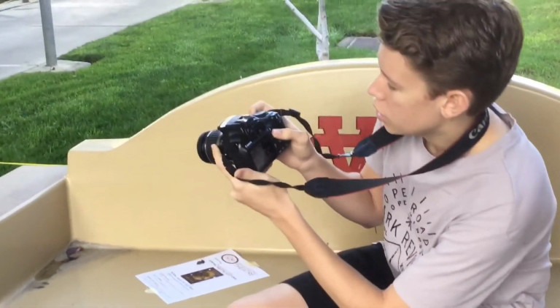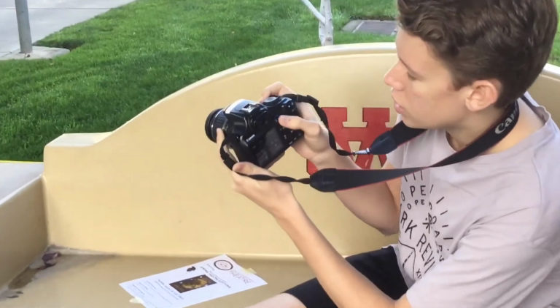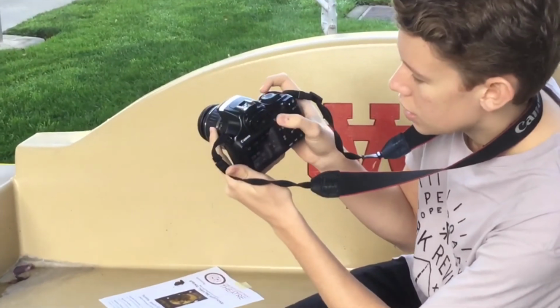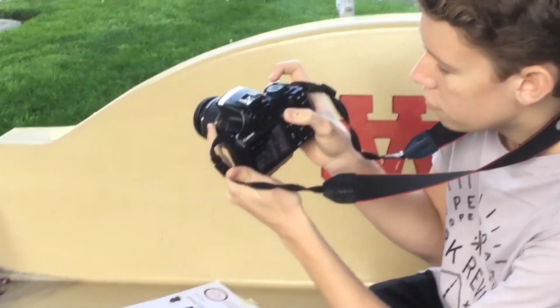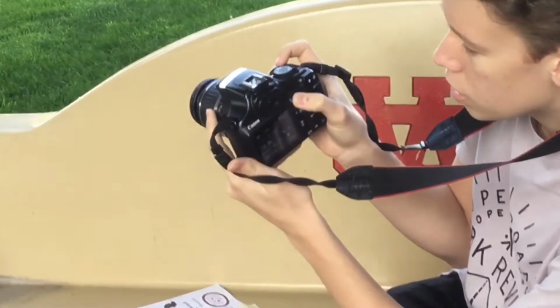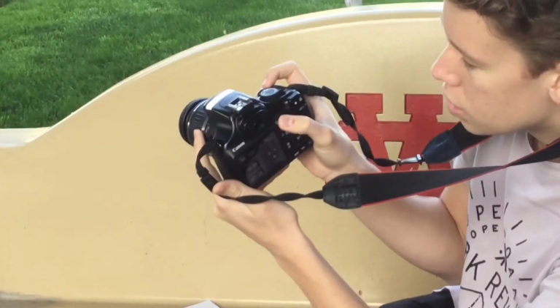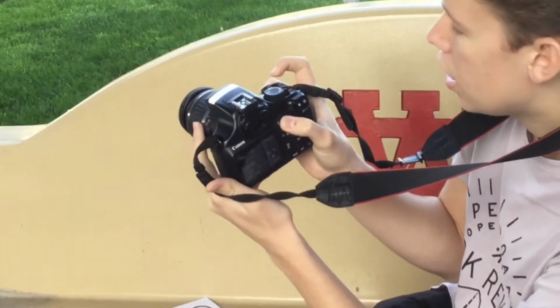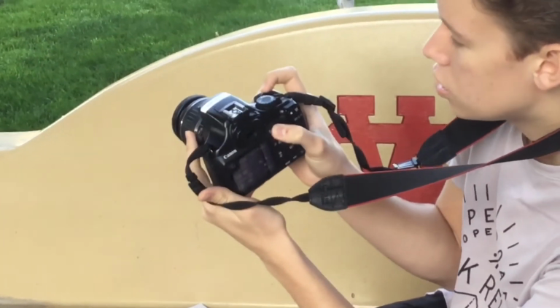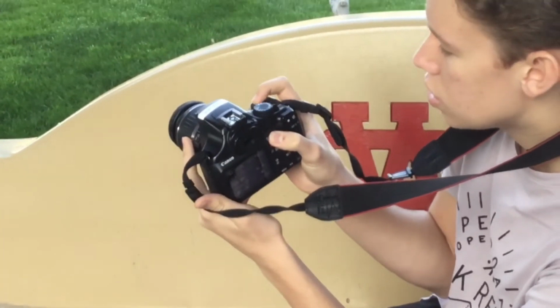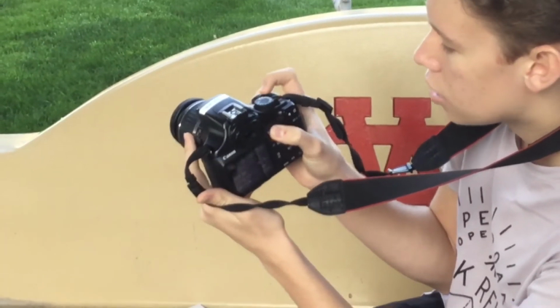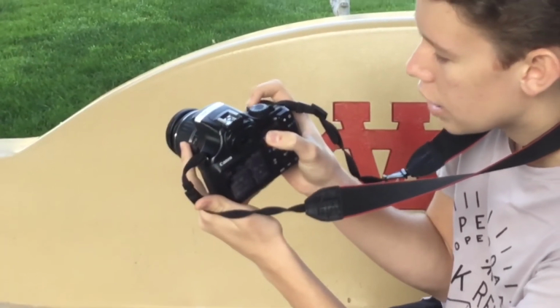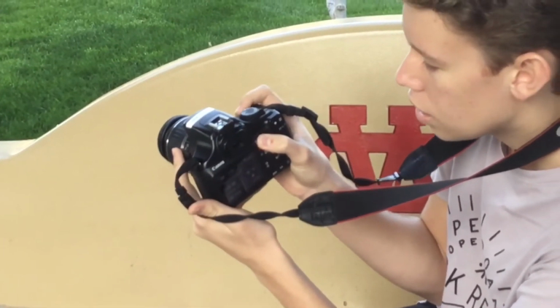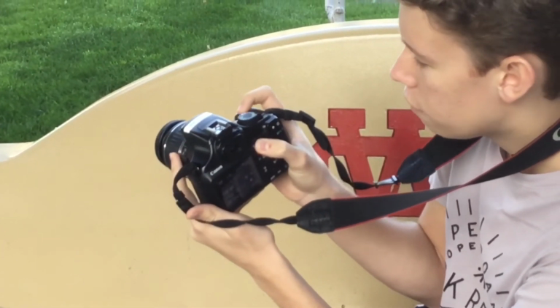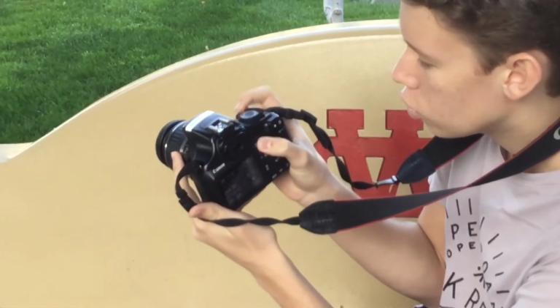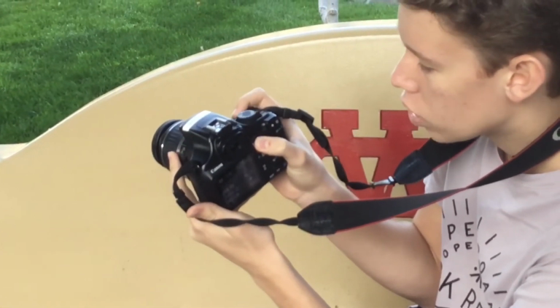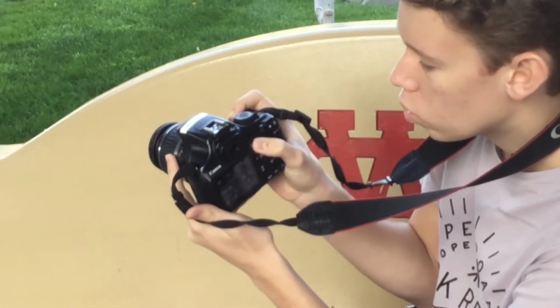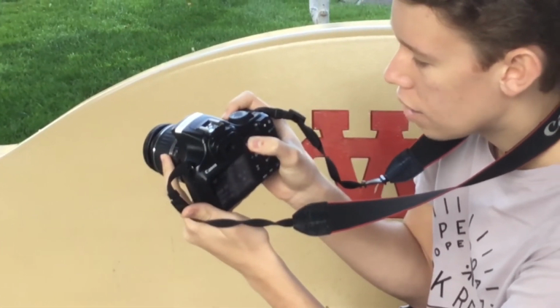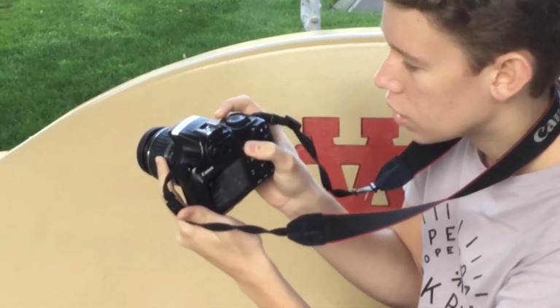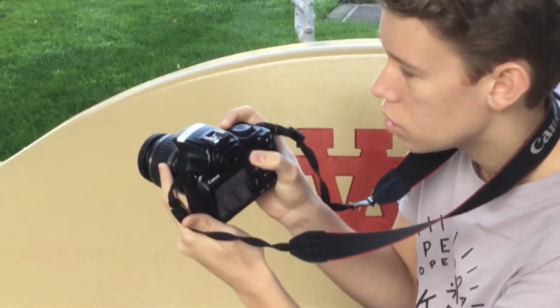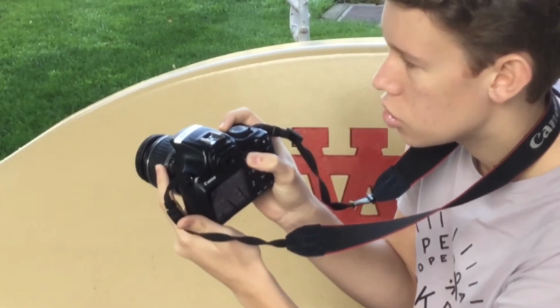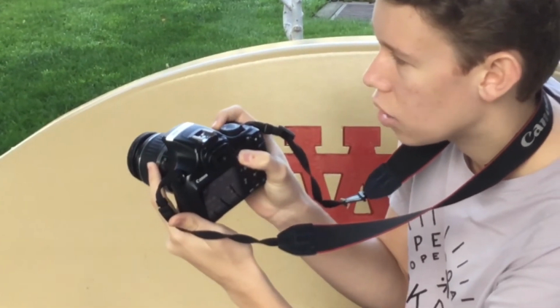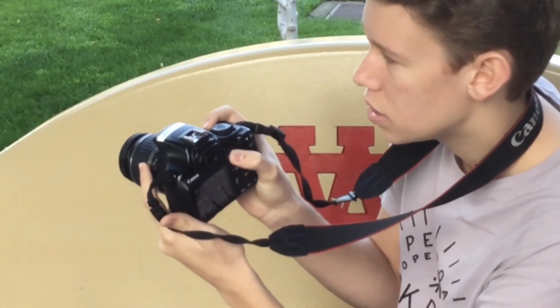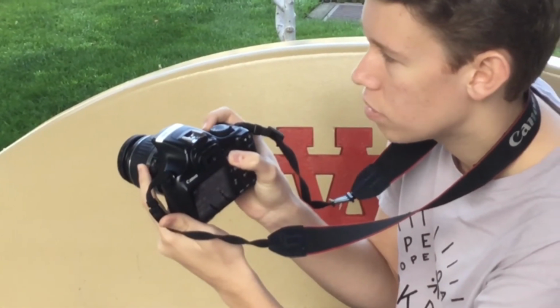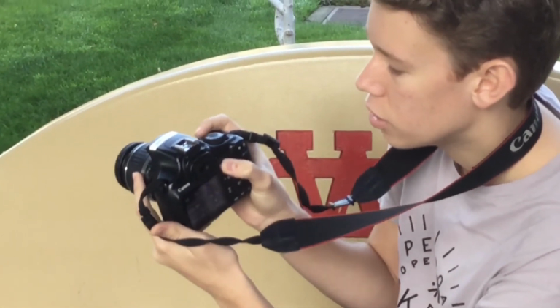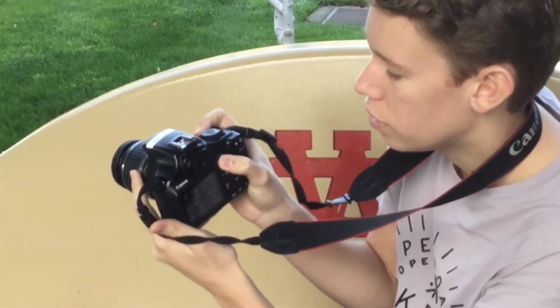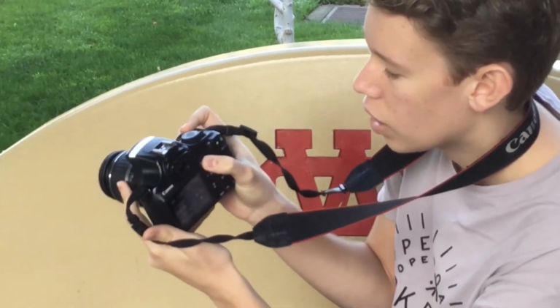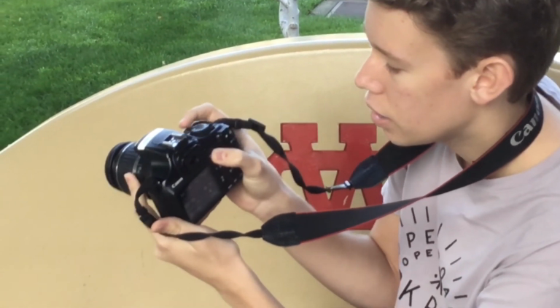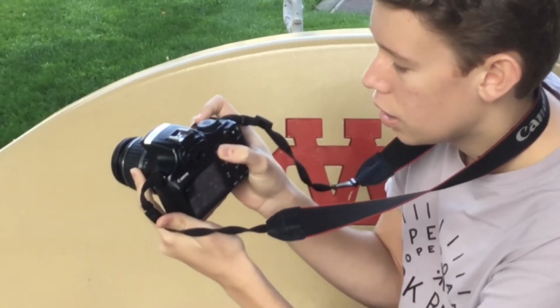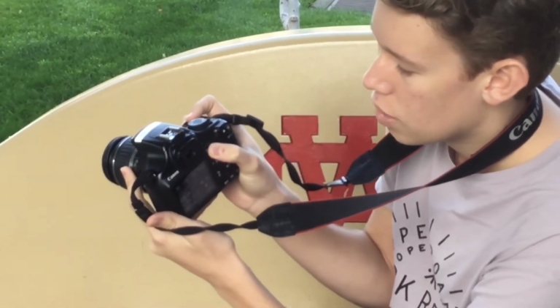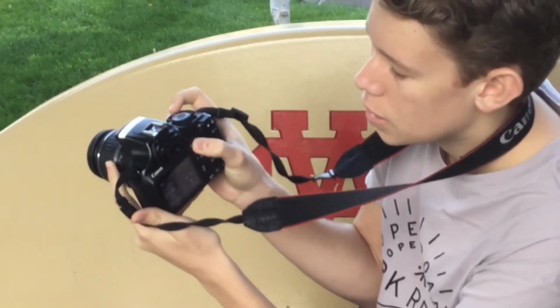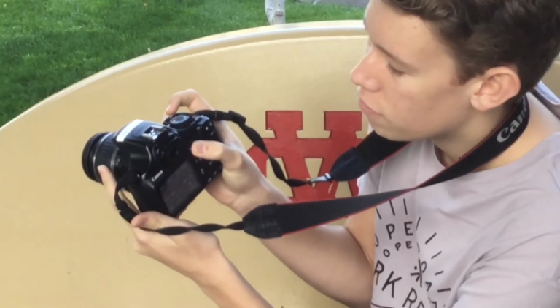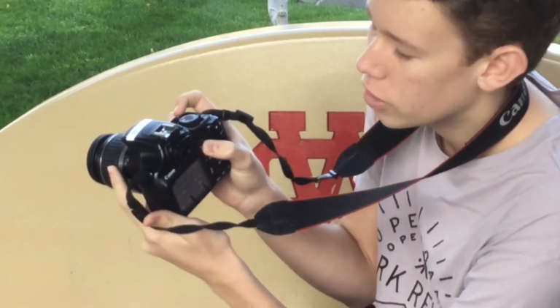To change the aperture, hit the AV button and then use the dial again. If you go lower, it will have a shallower depth of field, and if you go higher, it'll have a deeper depth of field.